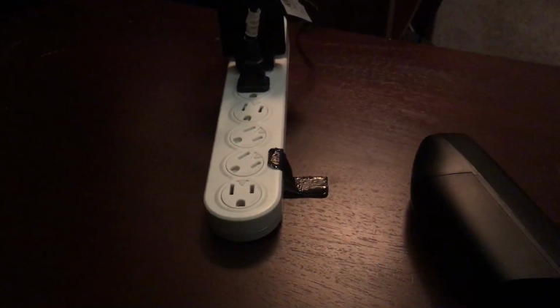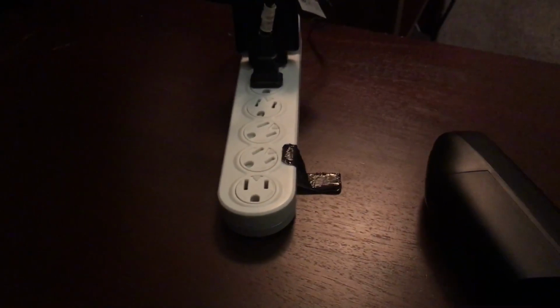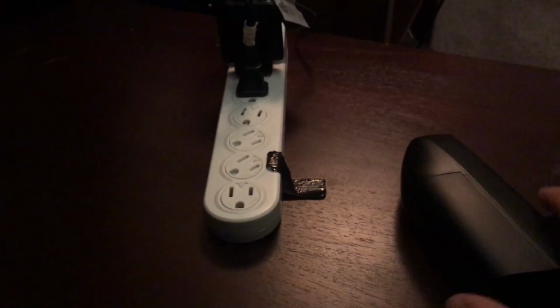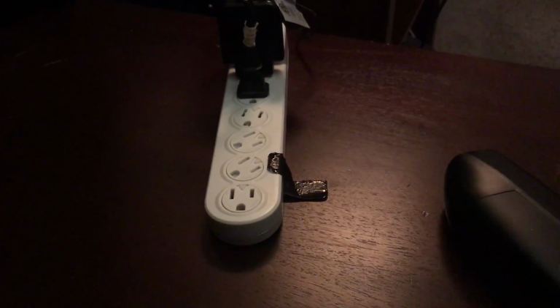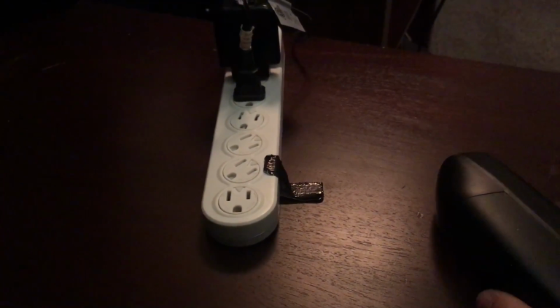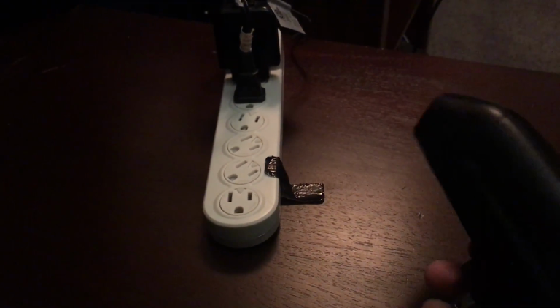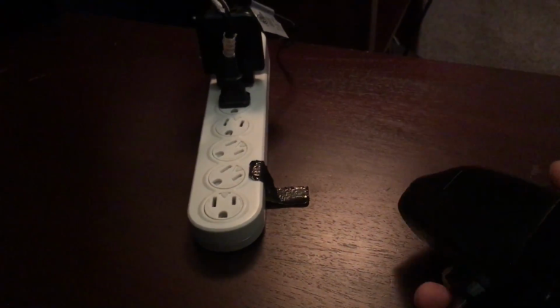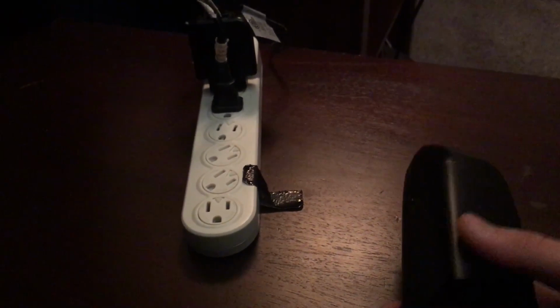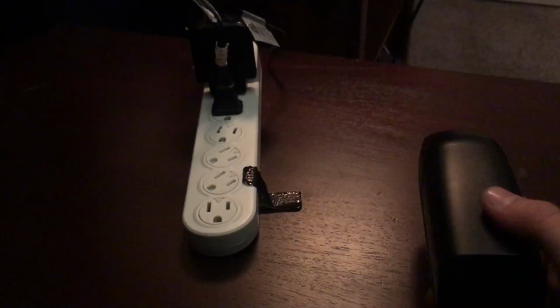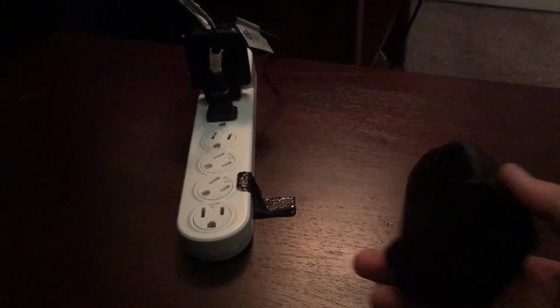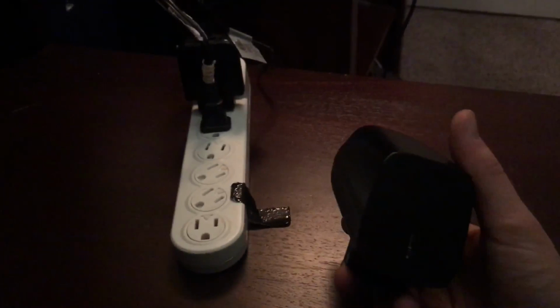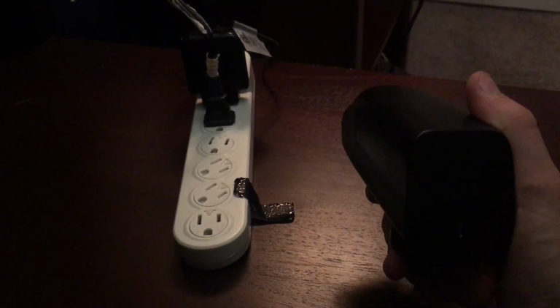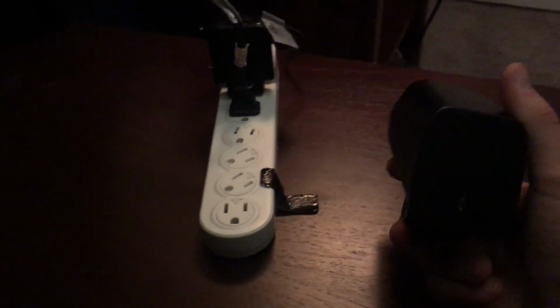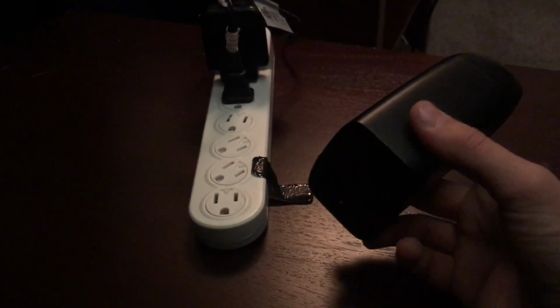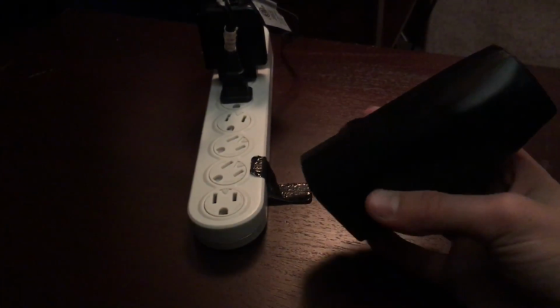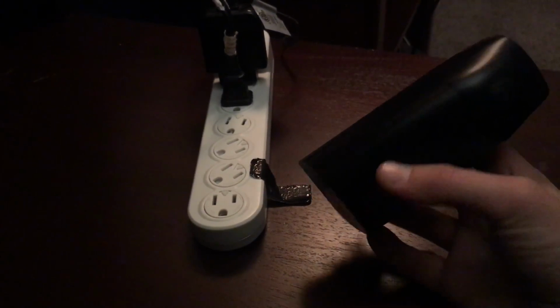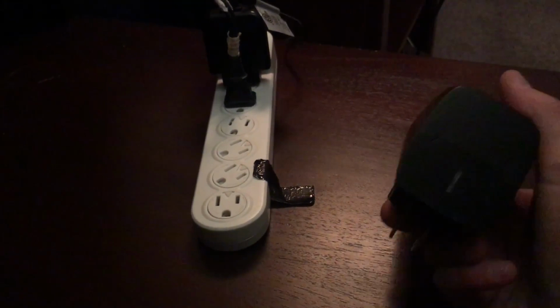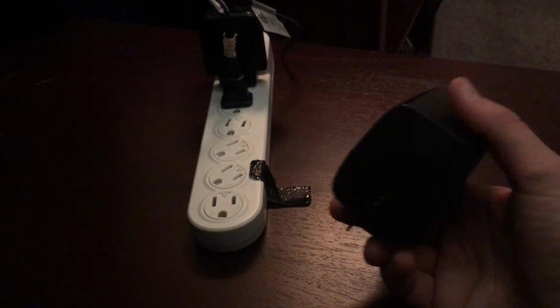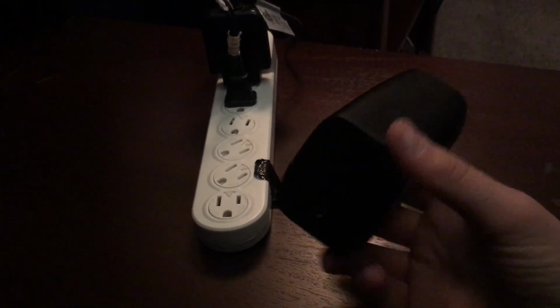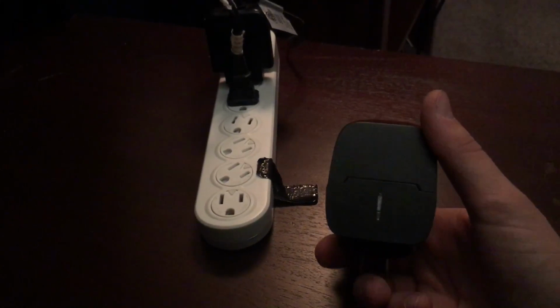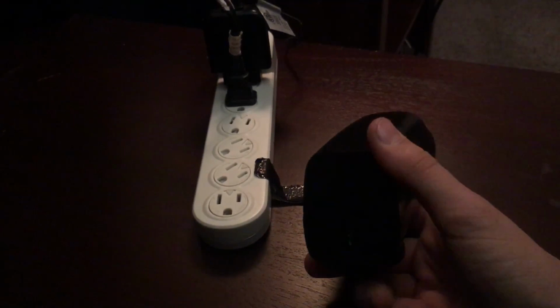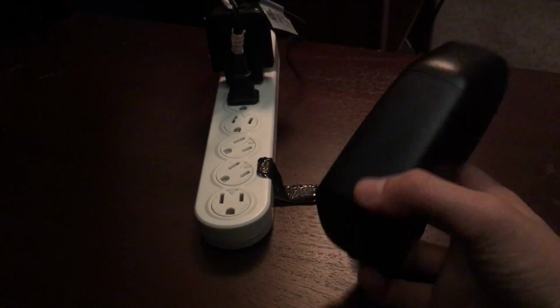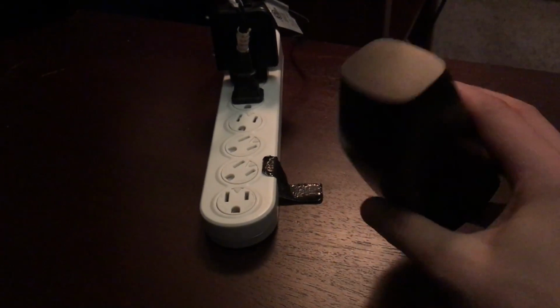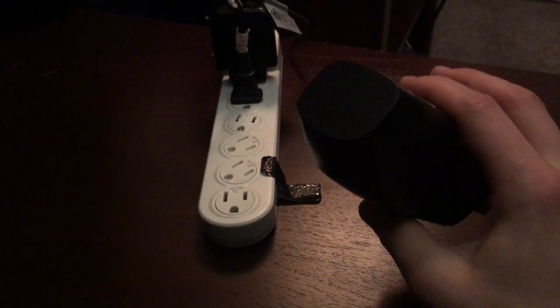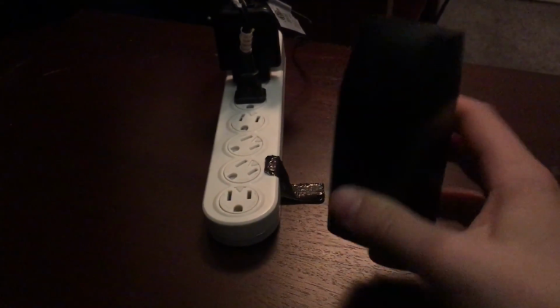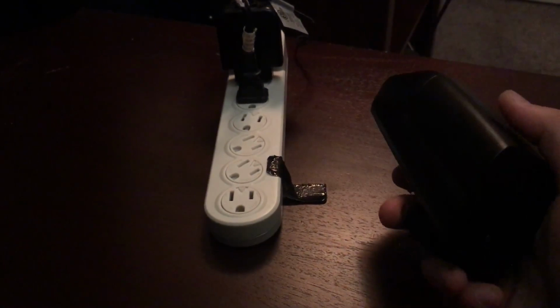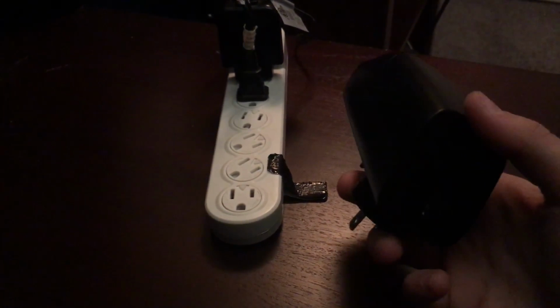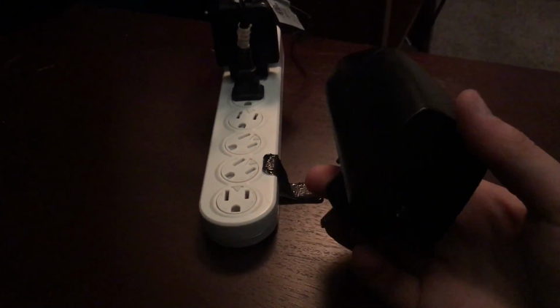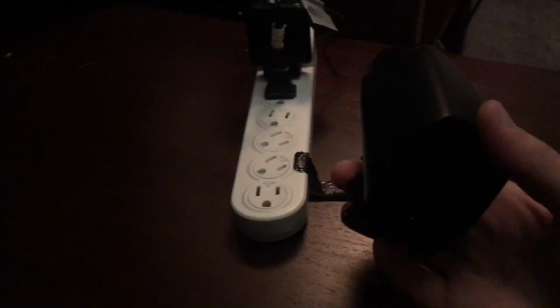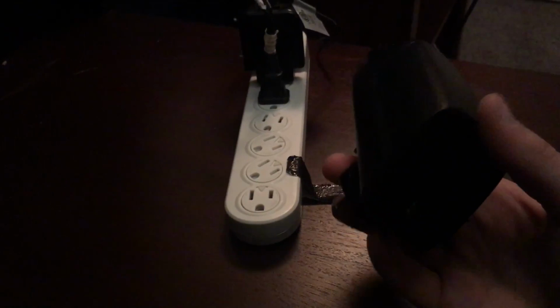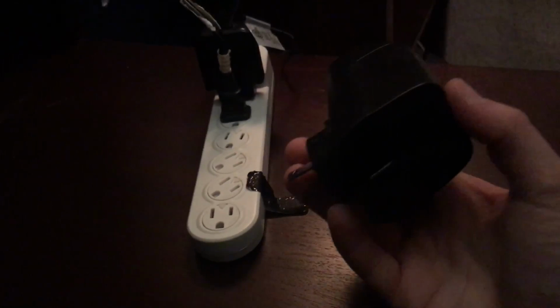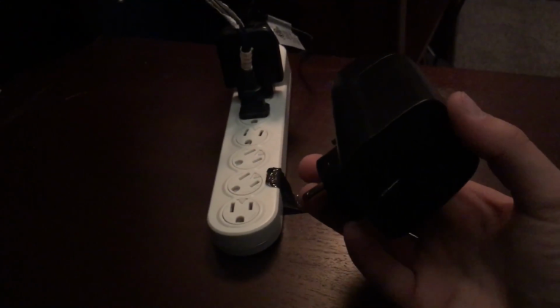Hey y'all, BigFisher10 here. I just wanted to talk to you guys about a problem I've been having. I just recently bought myself a Parrot drone — it's a Parrot Bebop 1 — and I had a problem with charging the battery. Some of you guys might encounter this too.